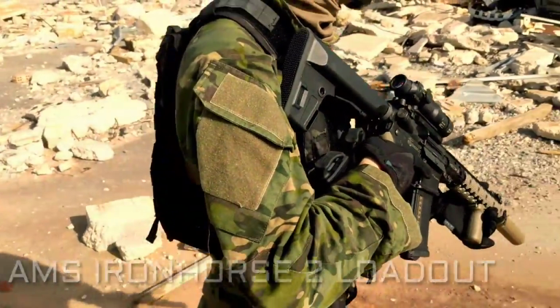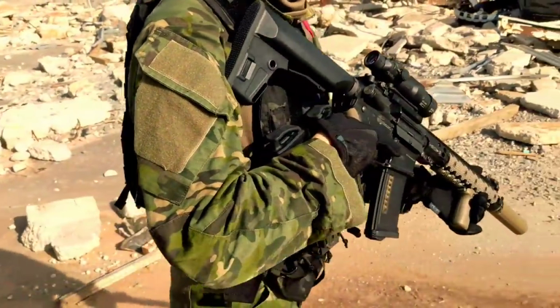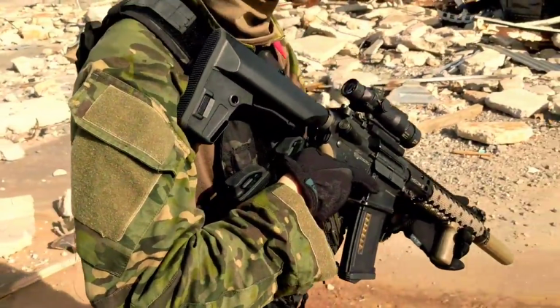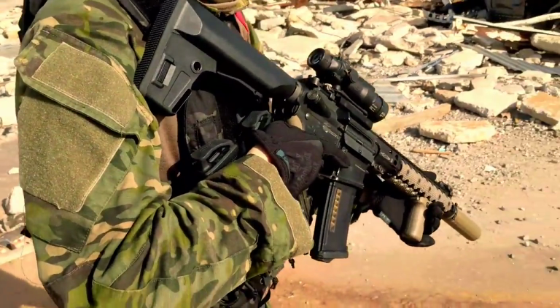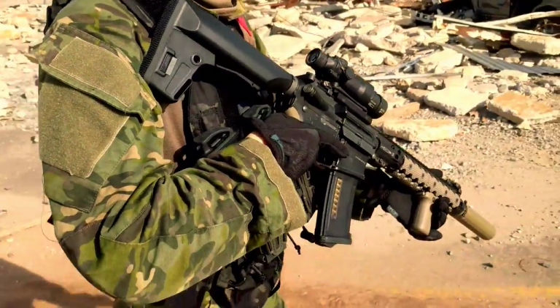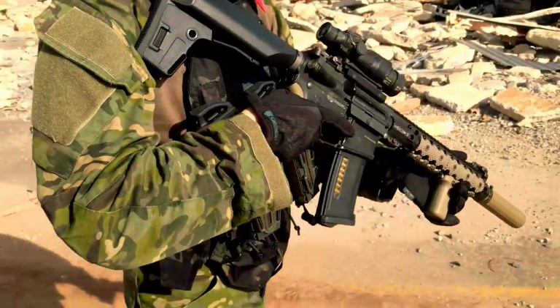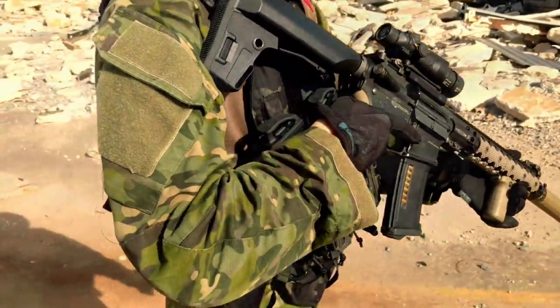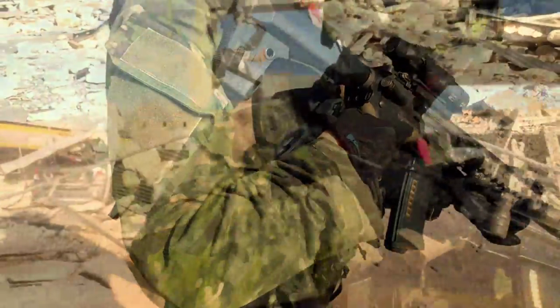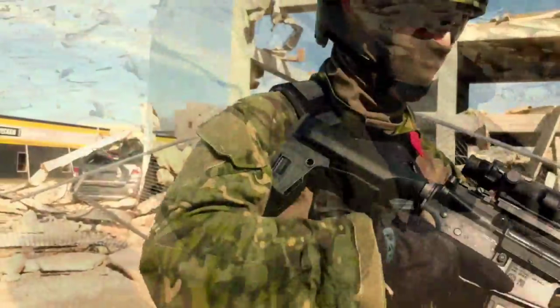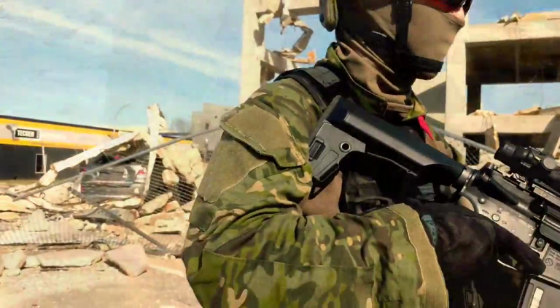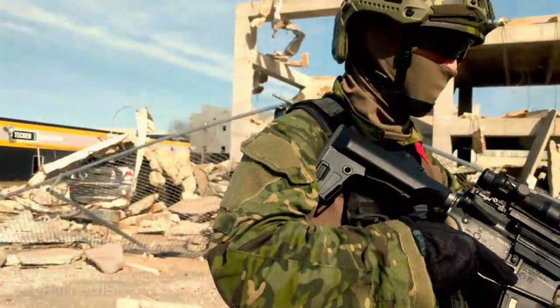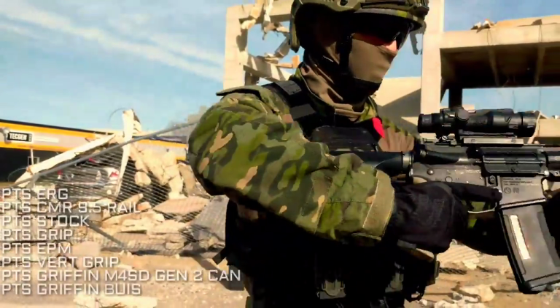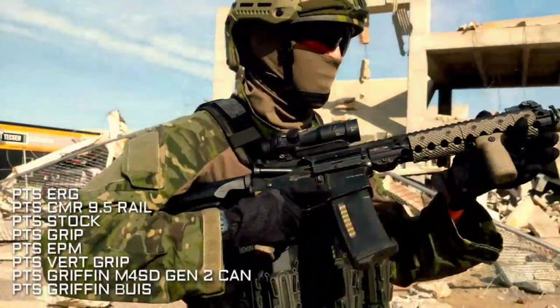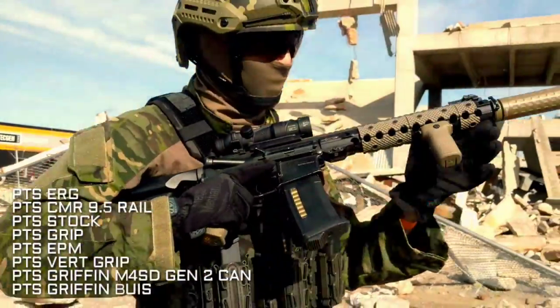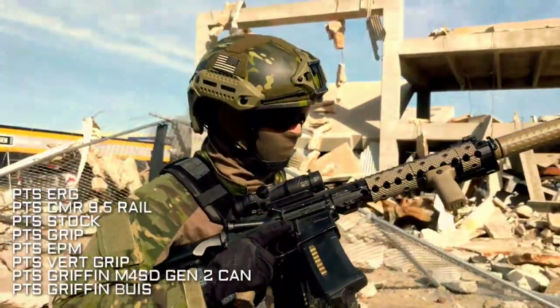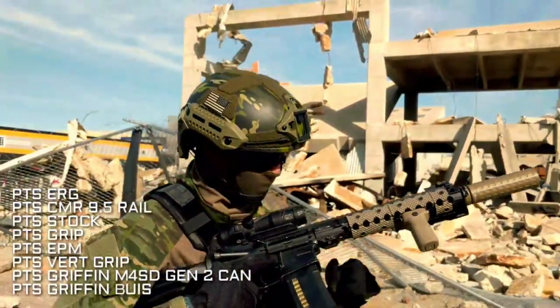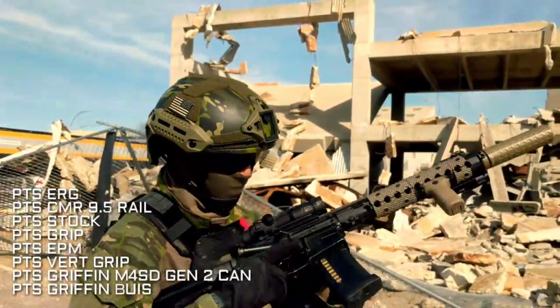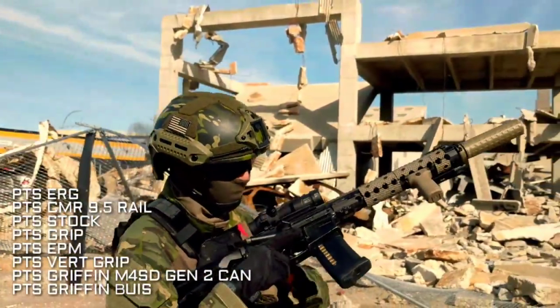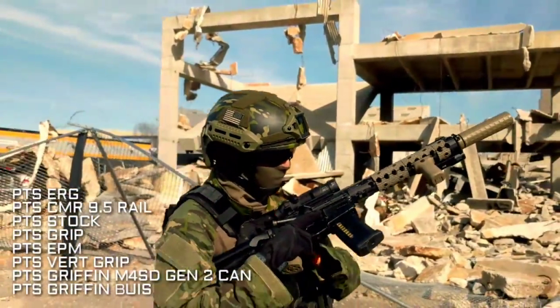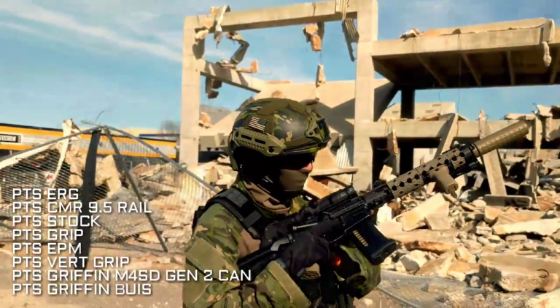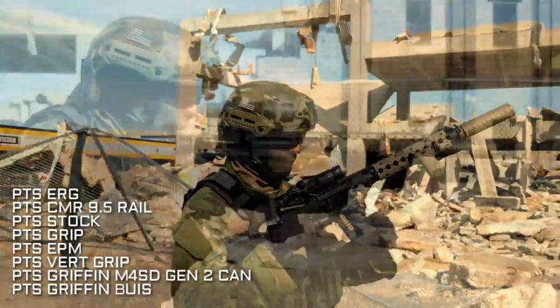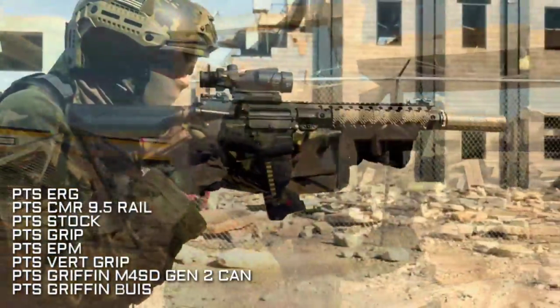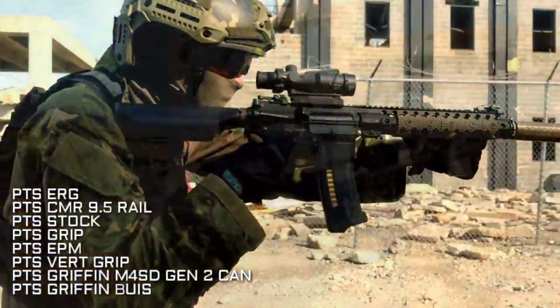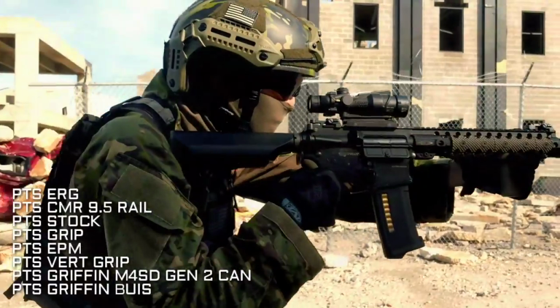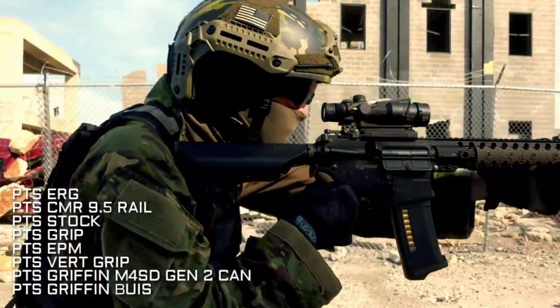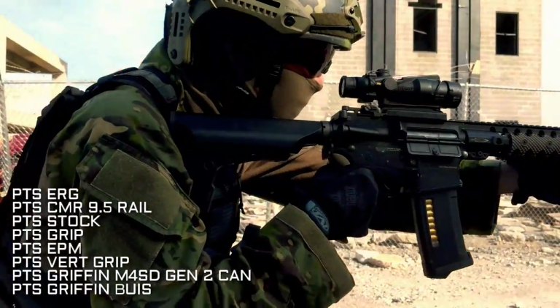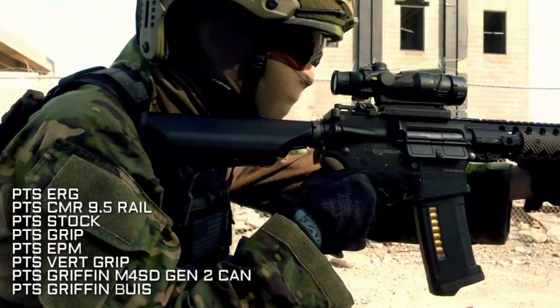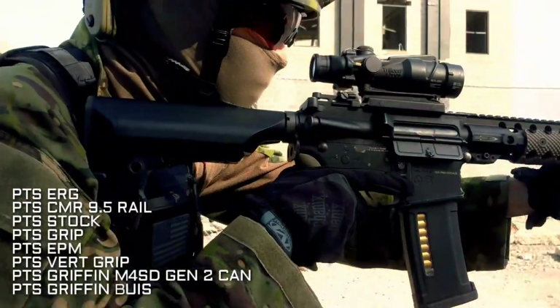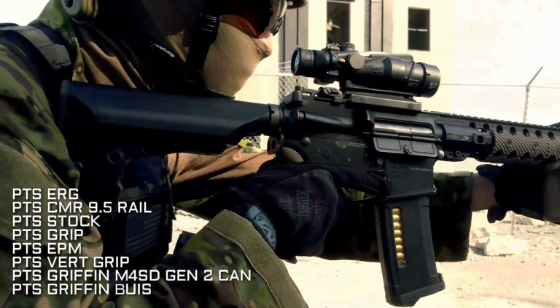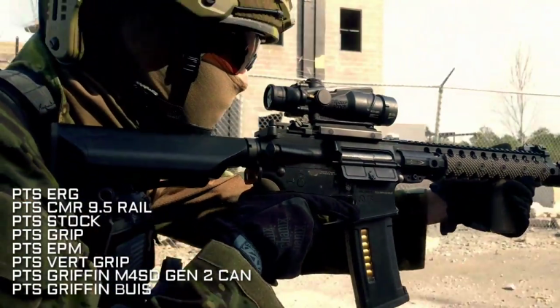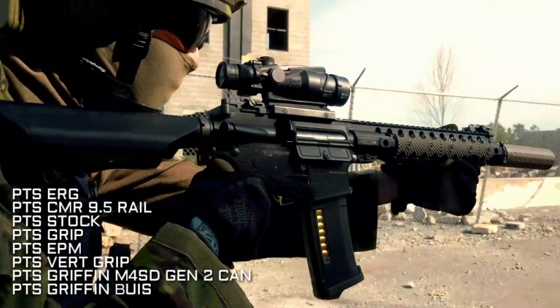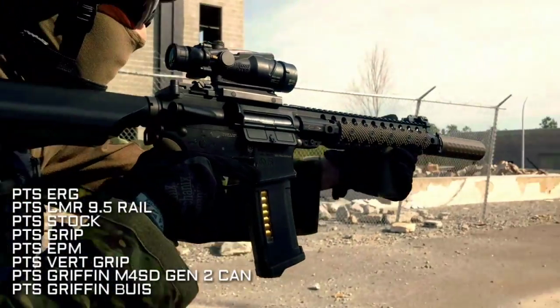Hey guys, Spartan117GW here, and today we're going to be talking about my loadout from American Milsim Iron Horse 2. I have my ERG — this is my CQB variant setup, although it does have an ACOG because you're going to want to identify targets at range.